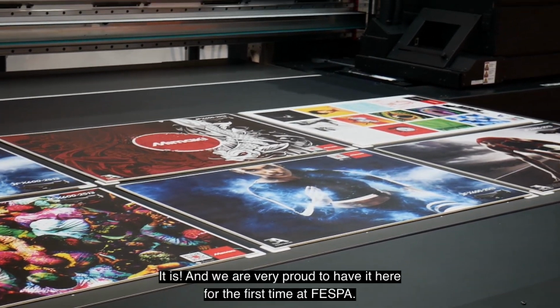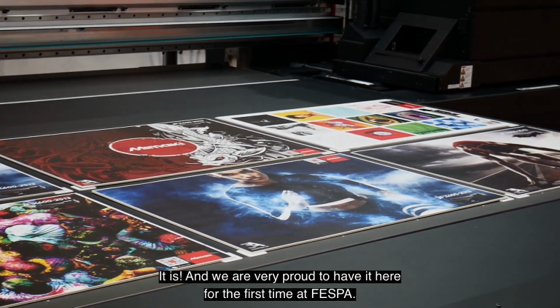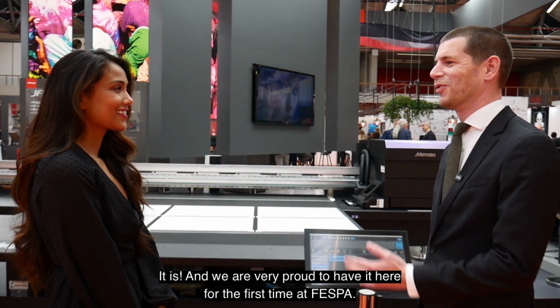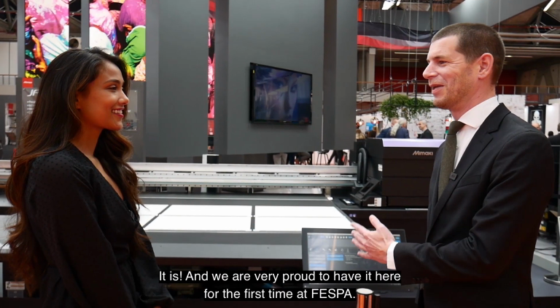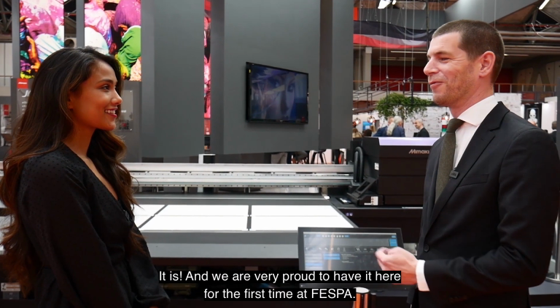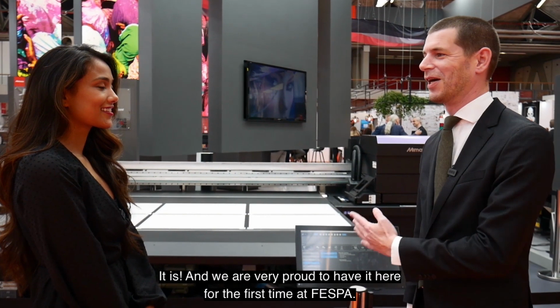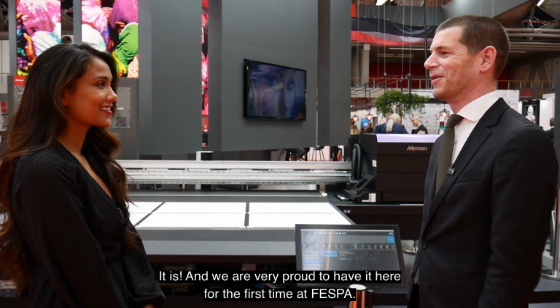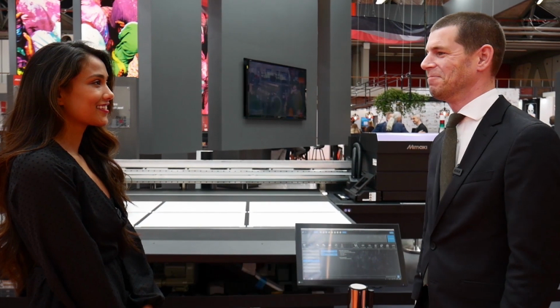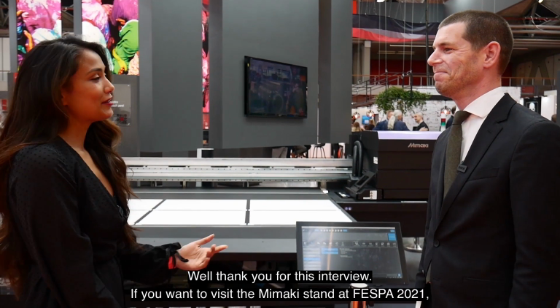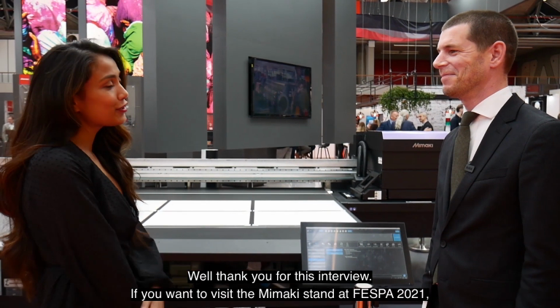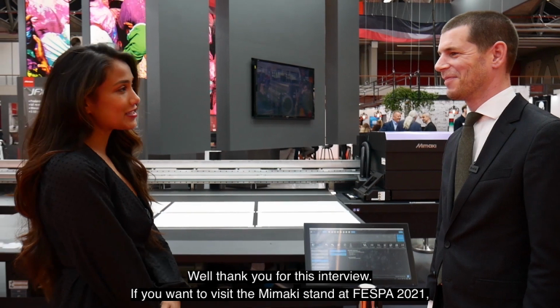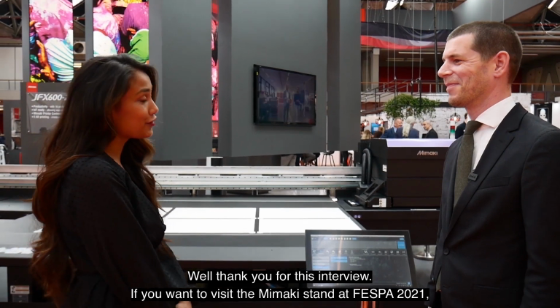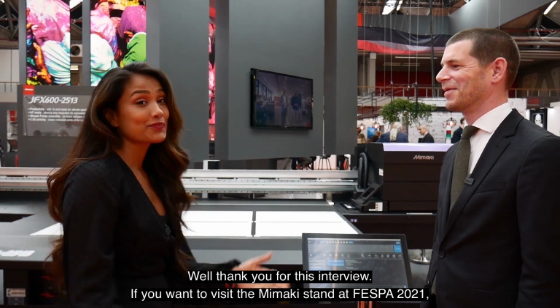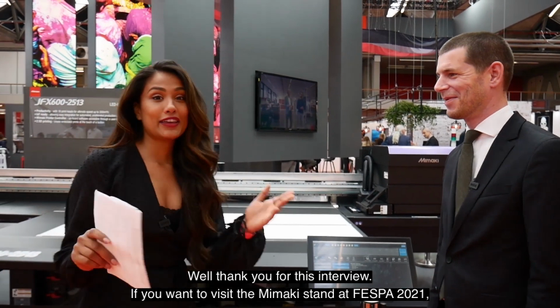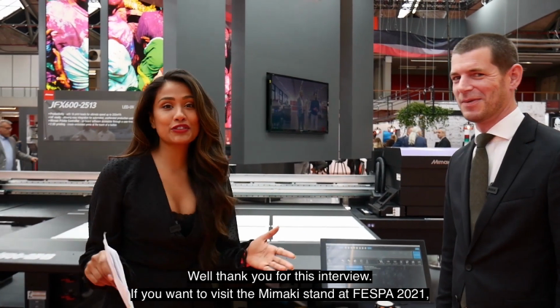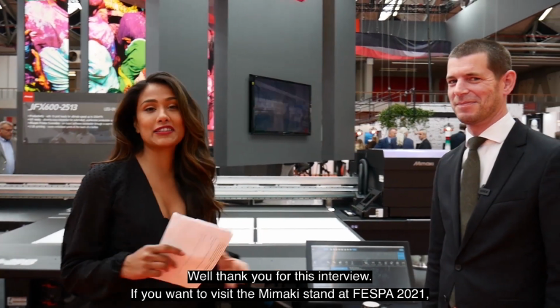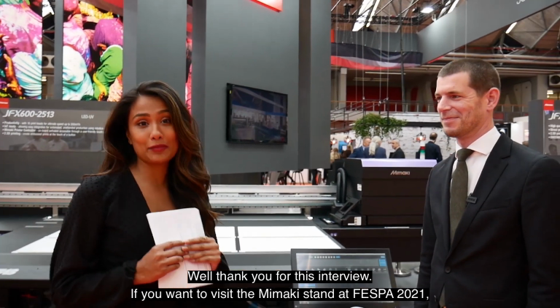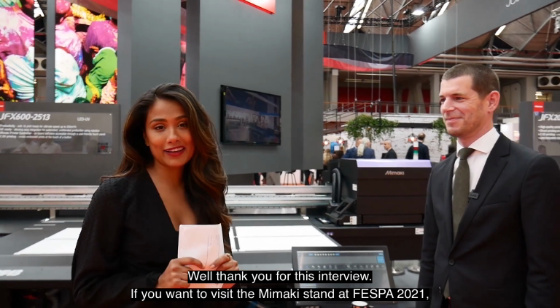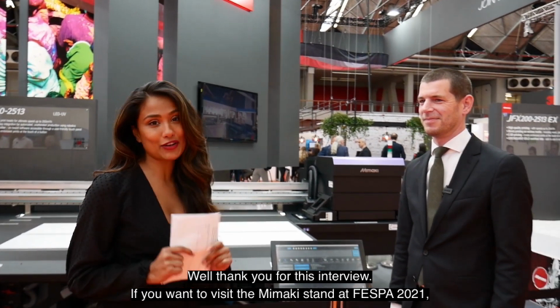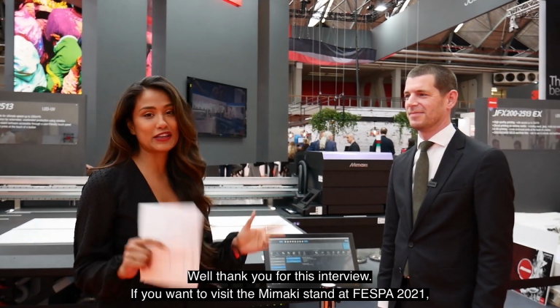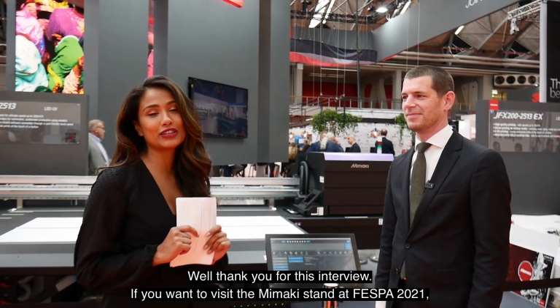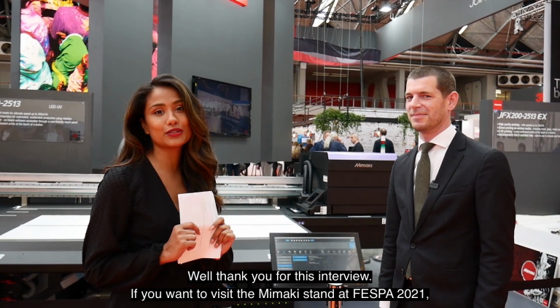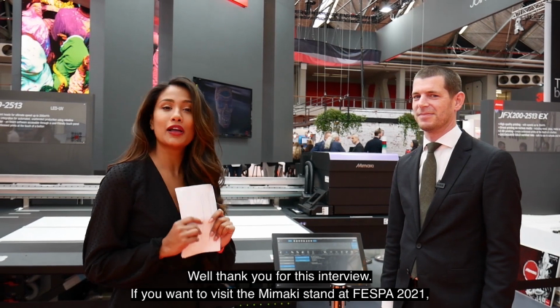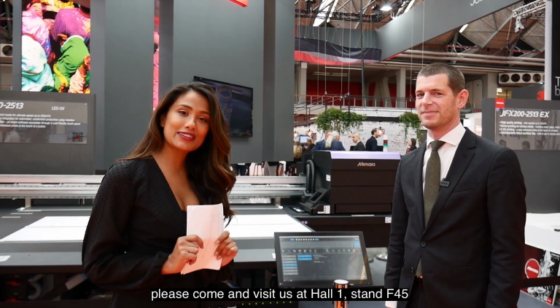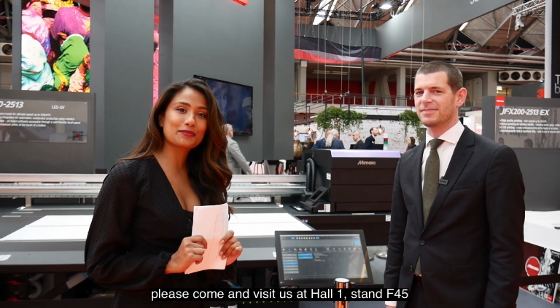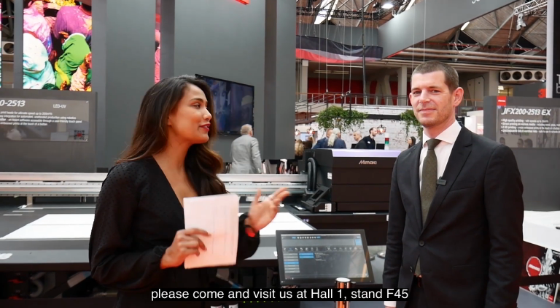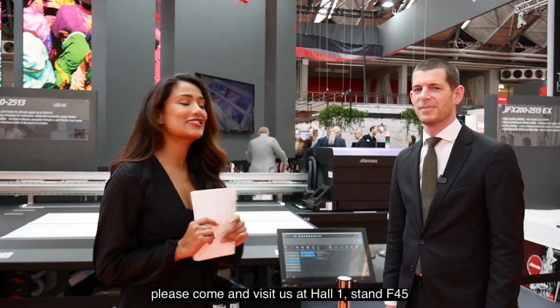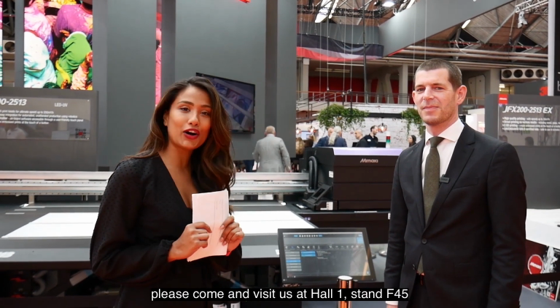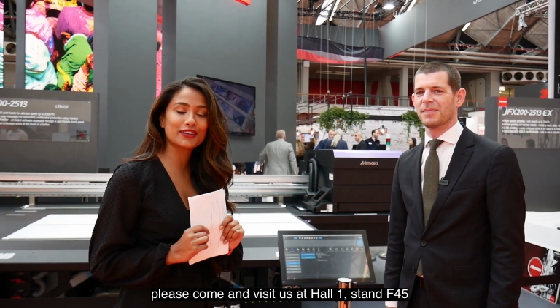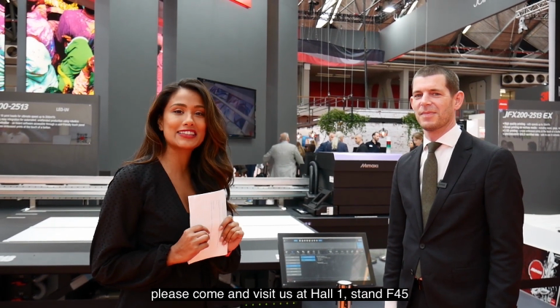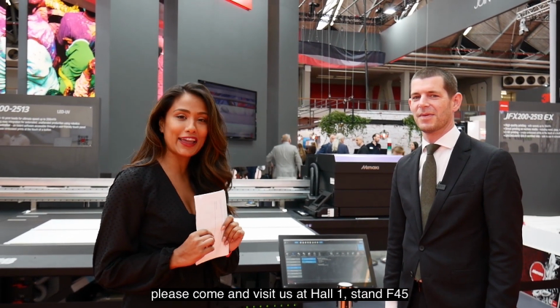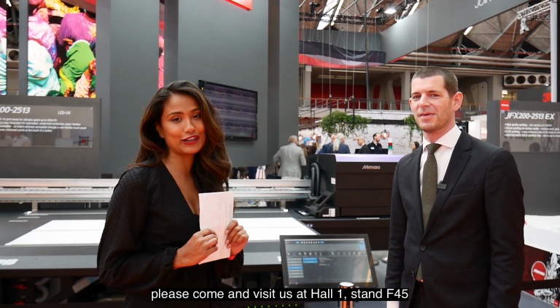We are very proud to have it here for the first time at Viscom. Thank you for this interview. If you want to visit the Mimaki stand at Viscom 2021, please come and visit us at Hall 1, stand F45.